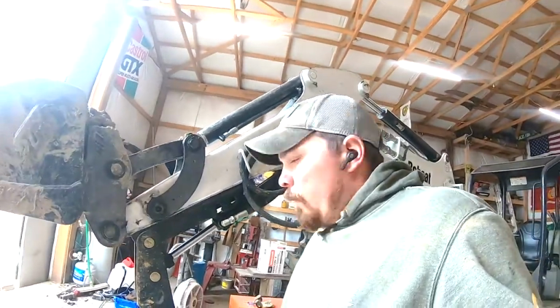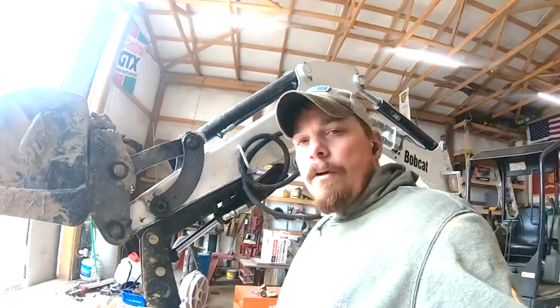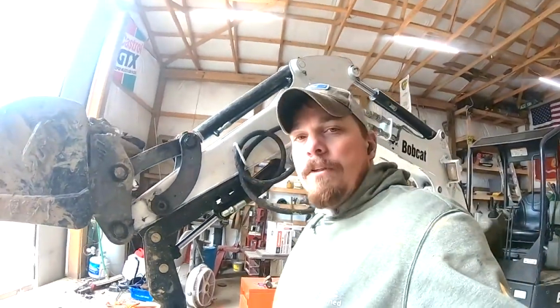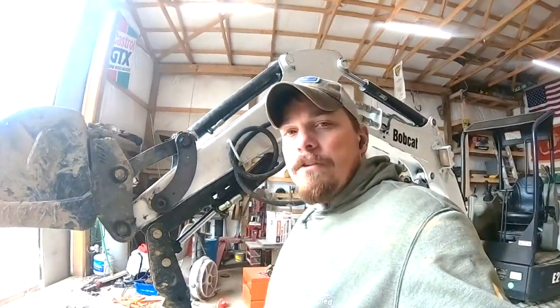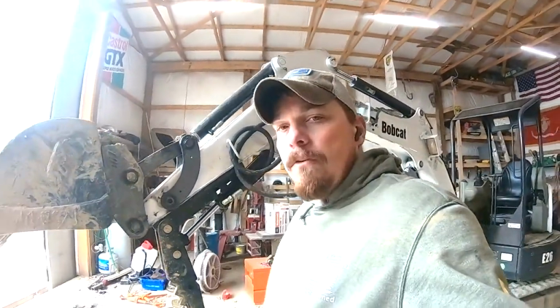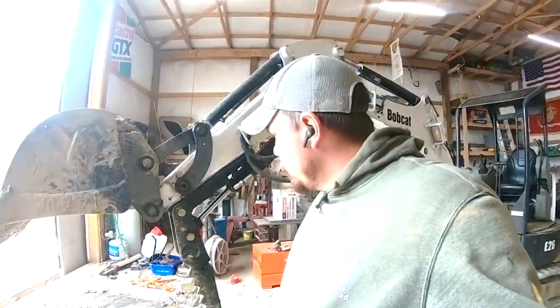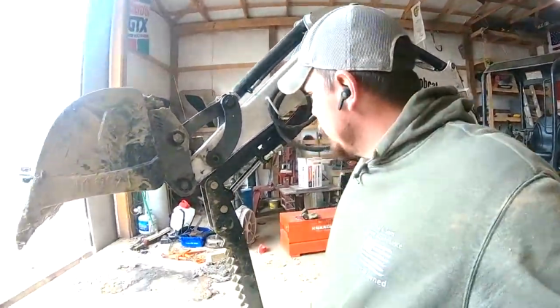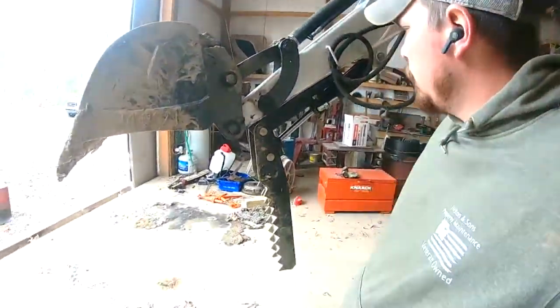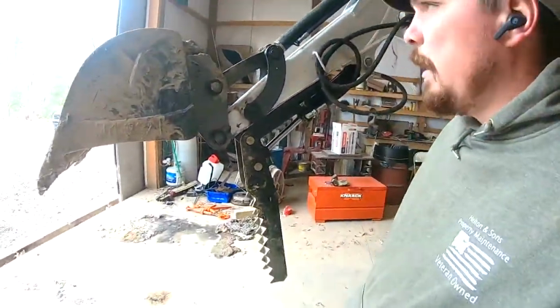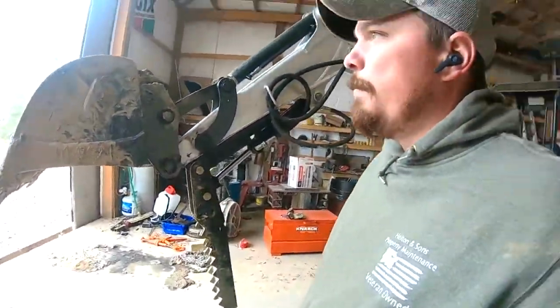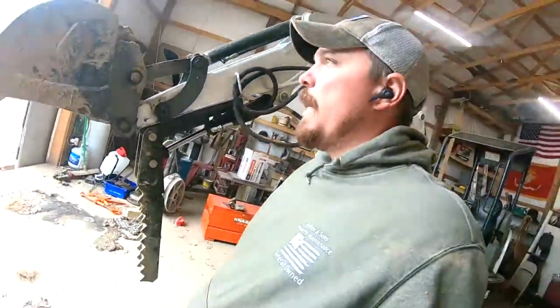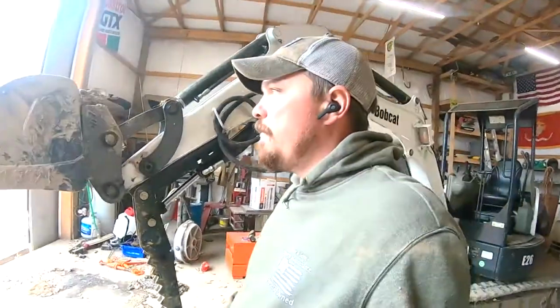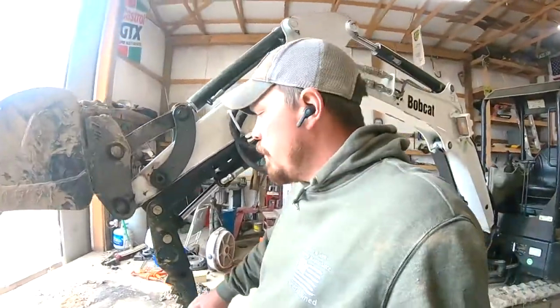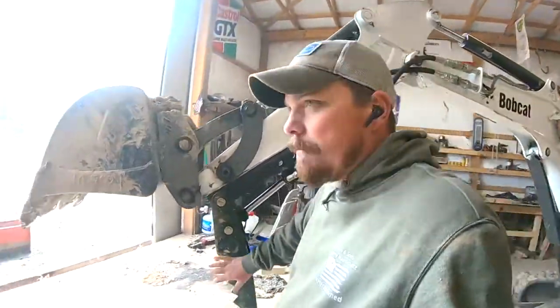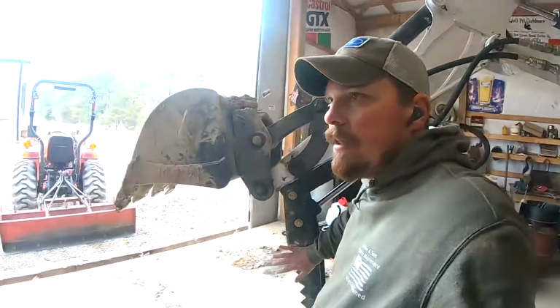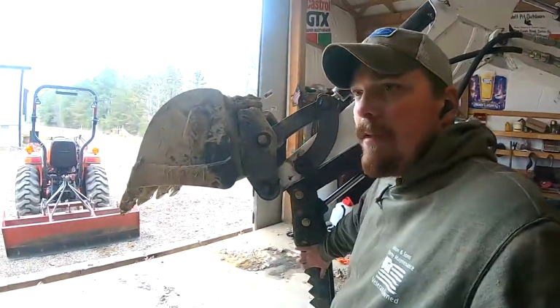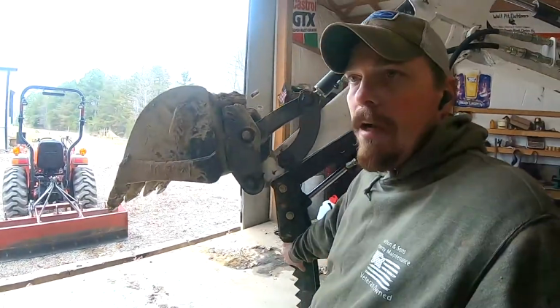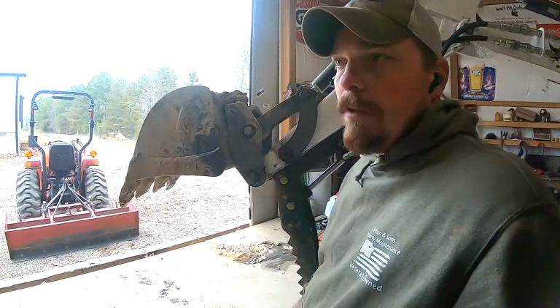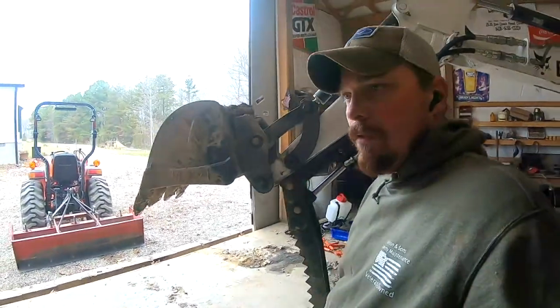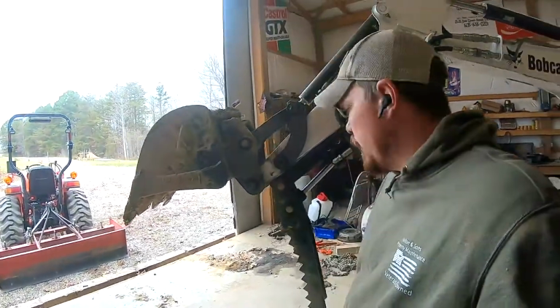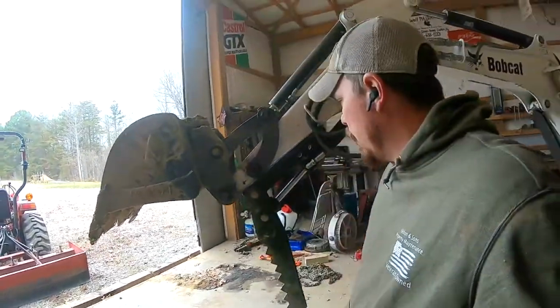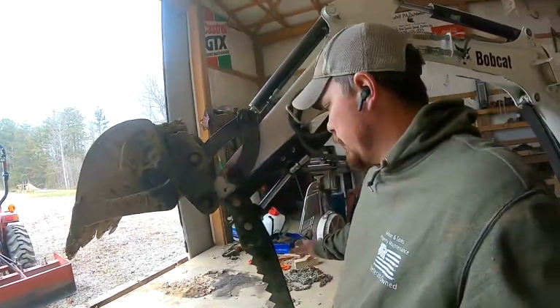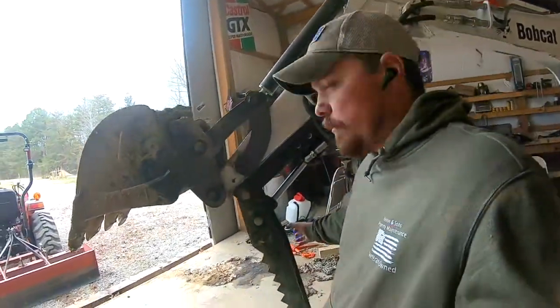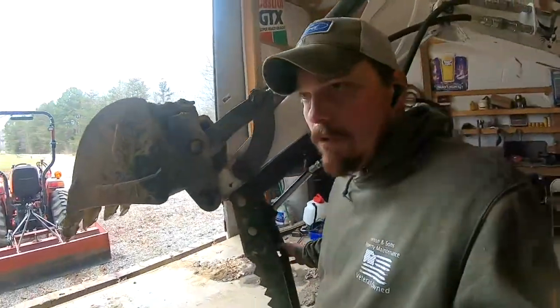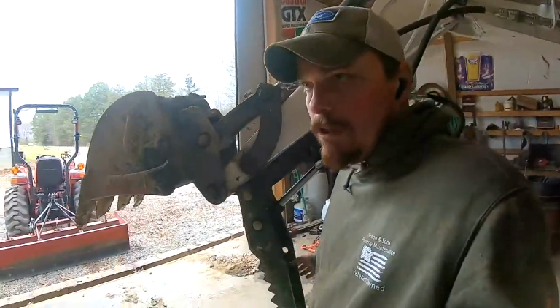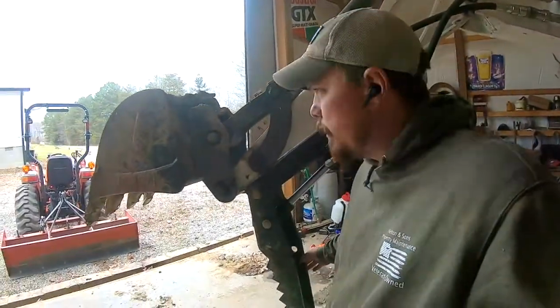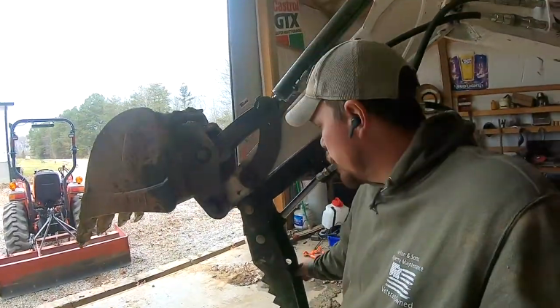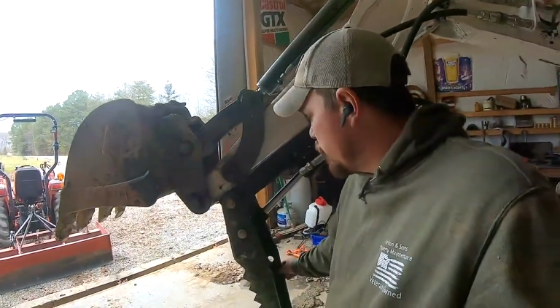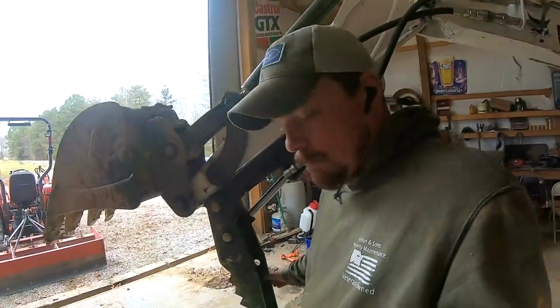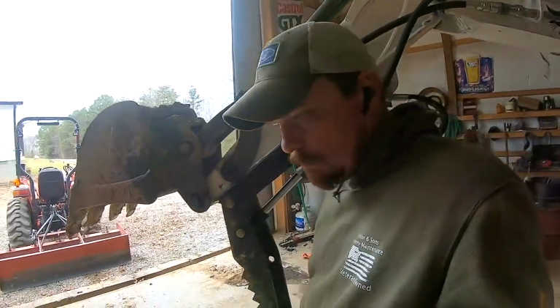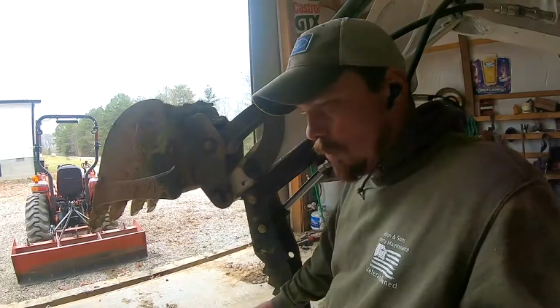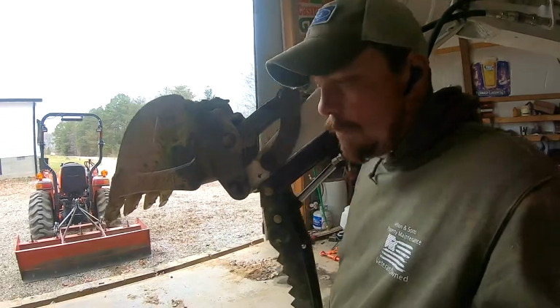Welcome to The Chilton Show, folks. I did a video modifying this and now I'm going to do a review on it. It should be short and to the point.